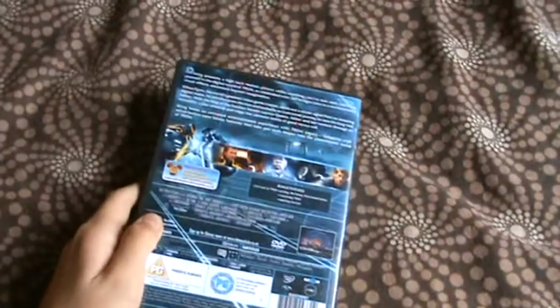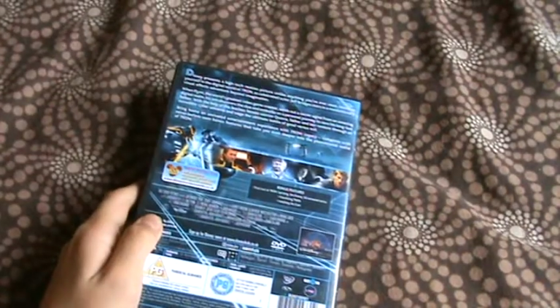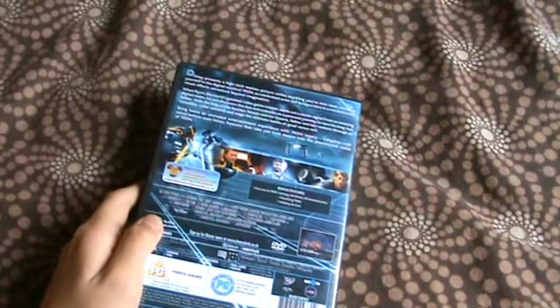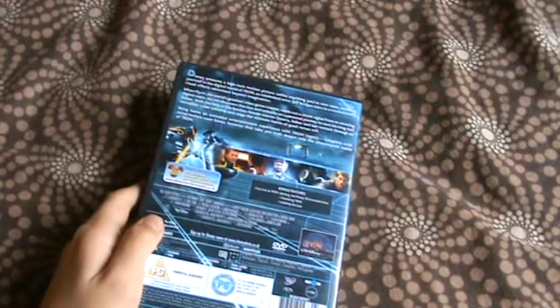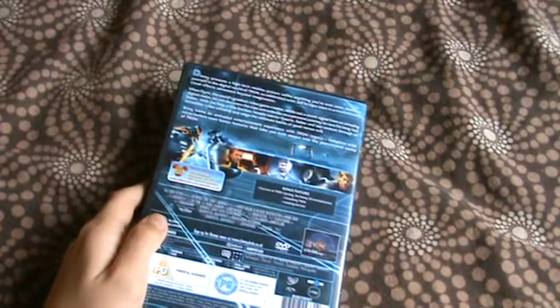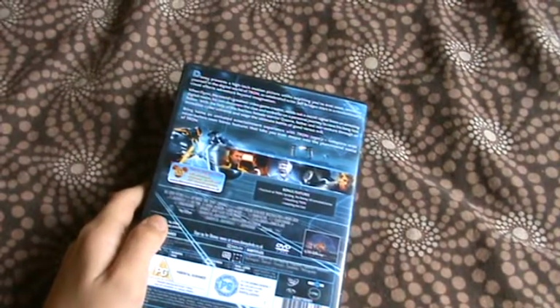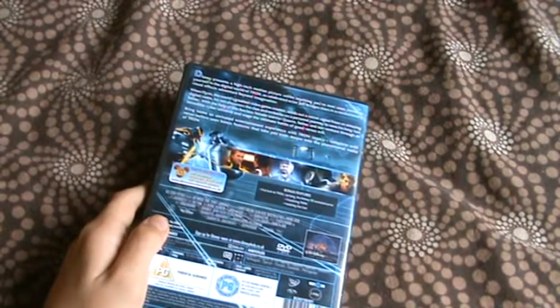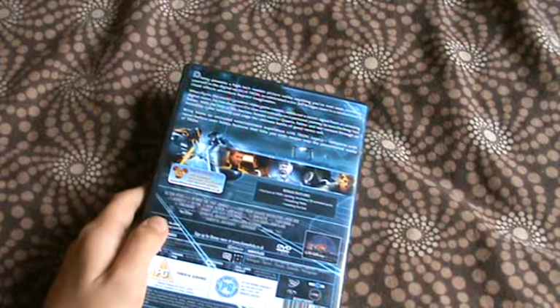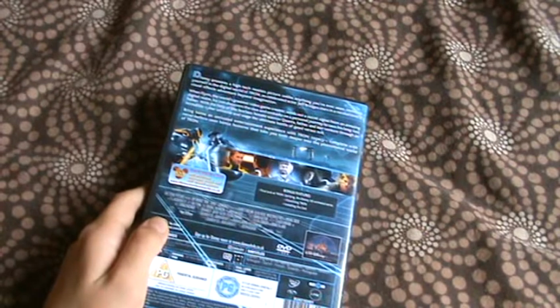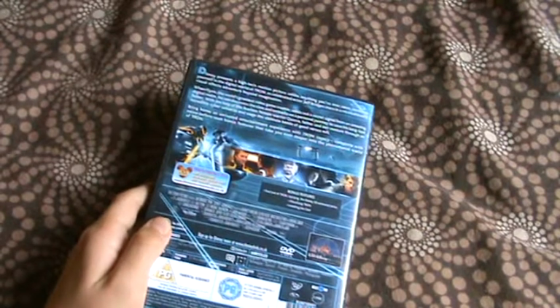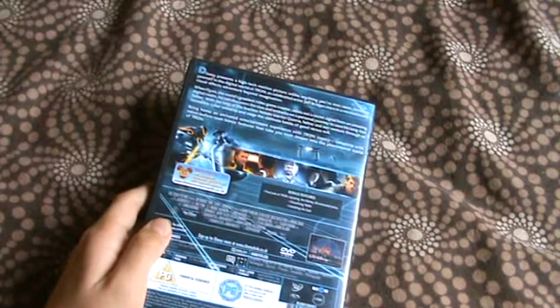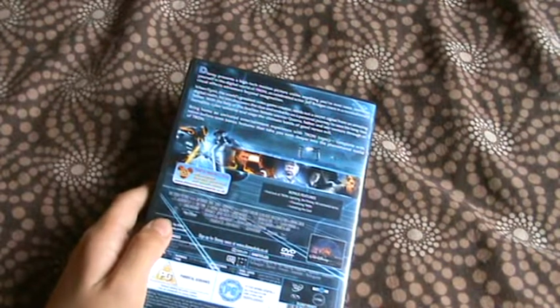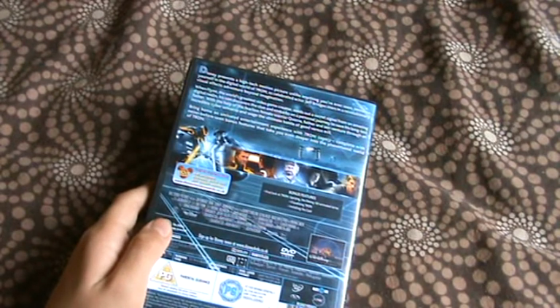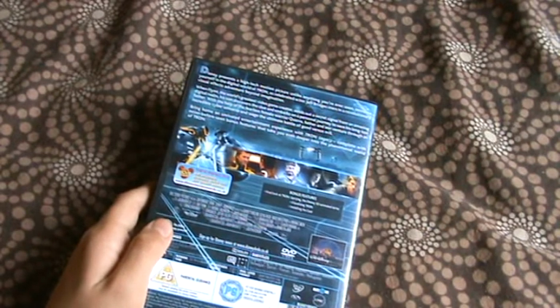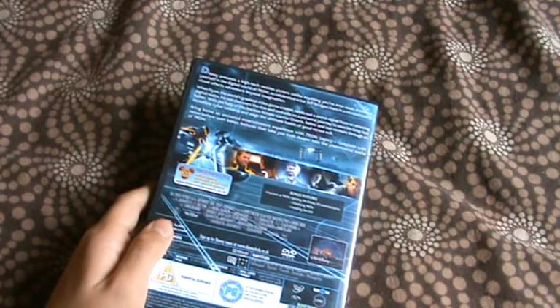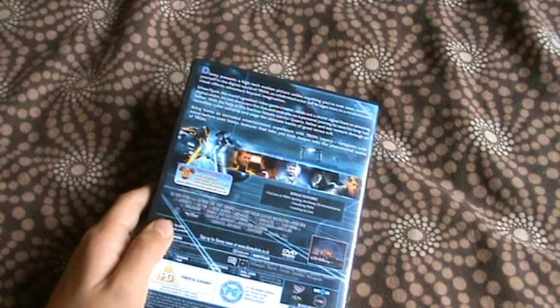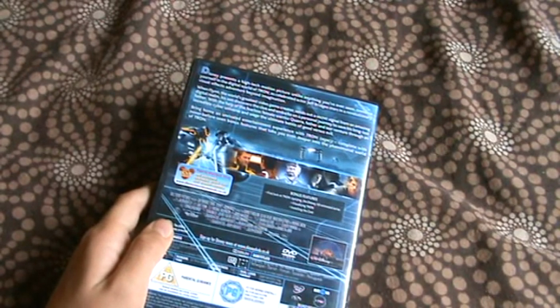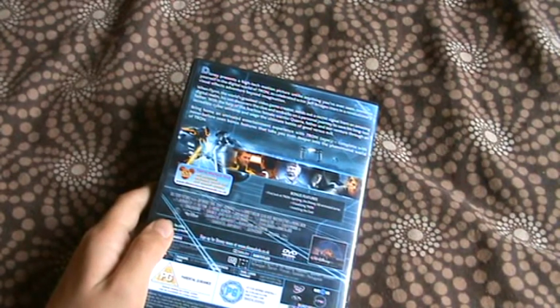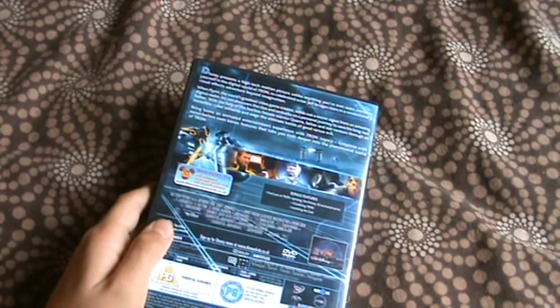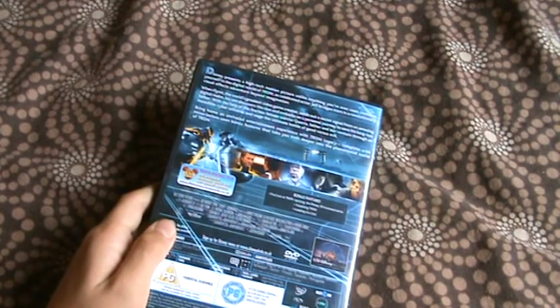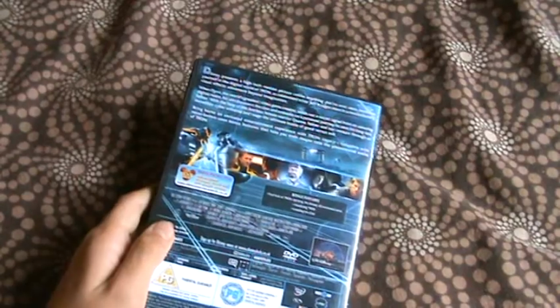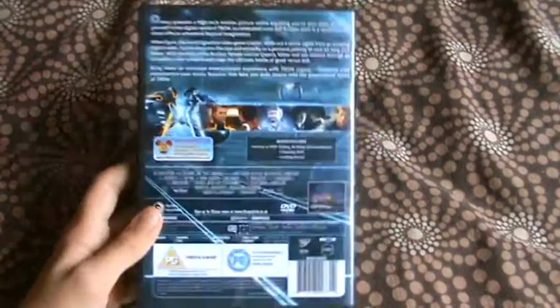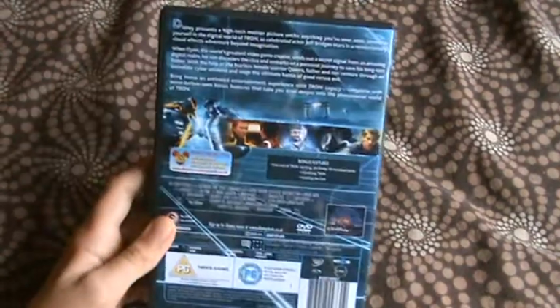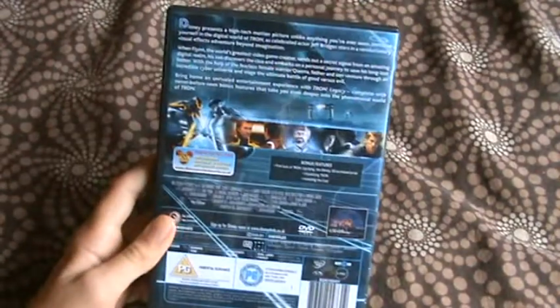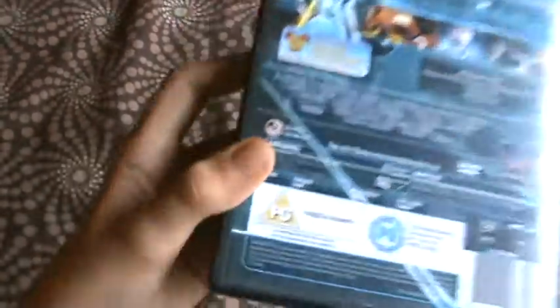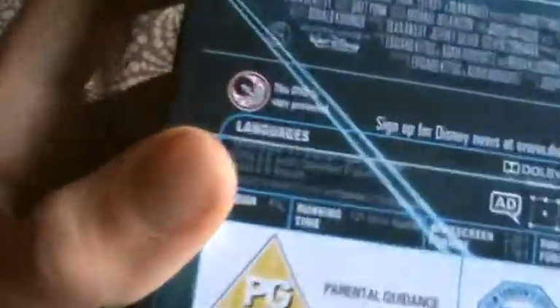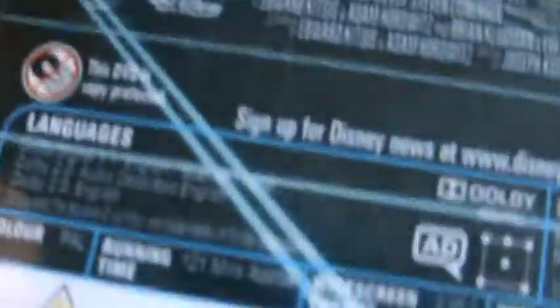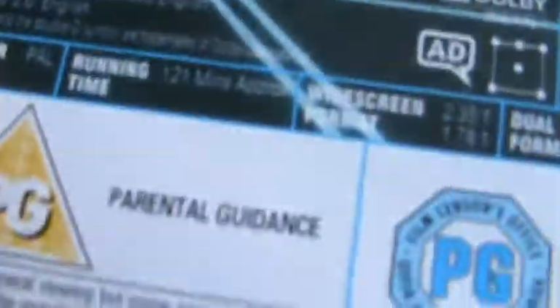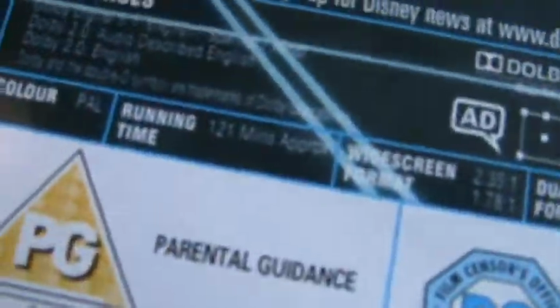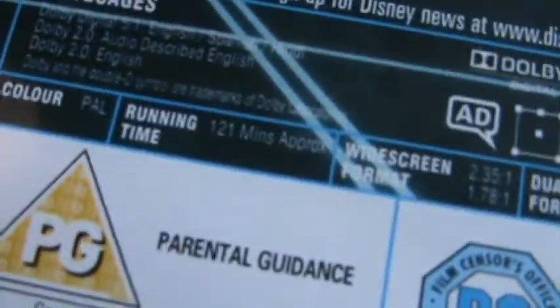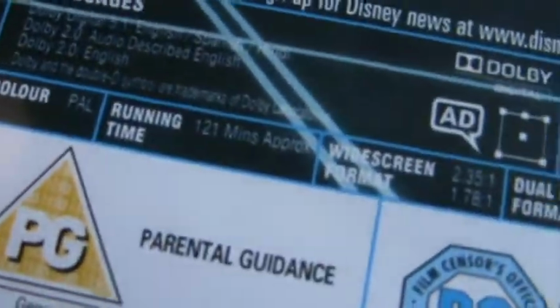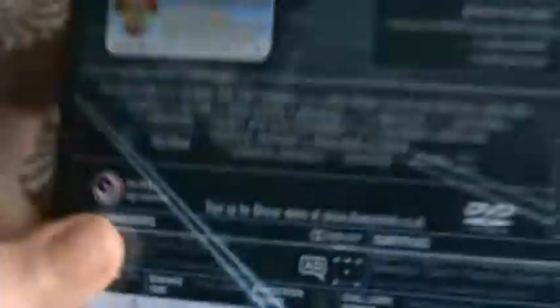Special features or bonus features: first look at Tron Uprising, the Disney XD animated series, Visualizing Tron, Installing the Cast. It's on for 121 minutes, which is two hours one minute.